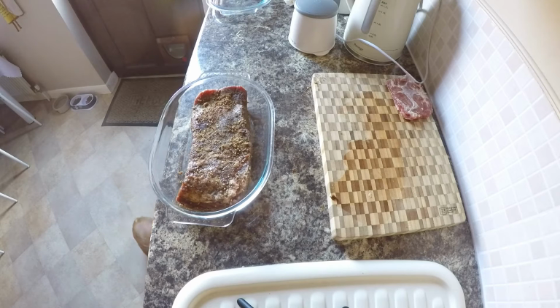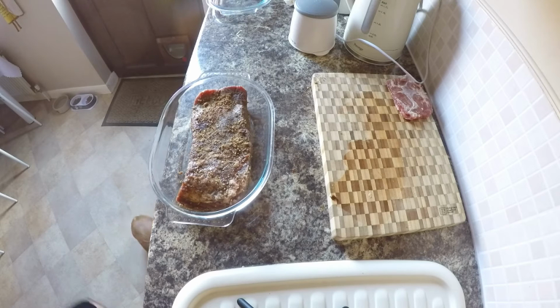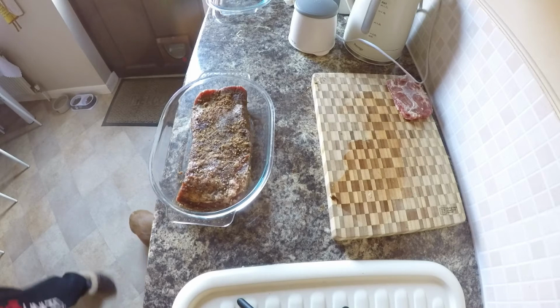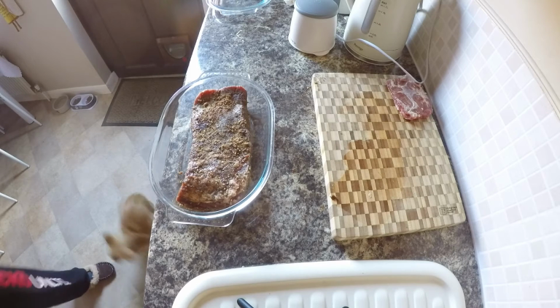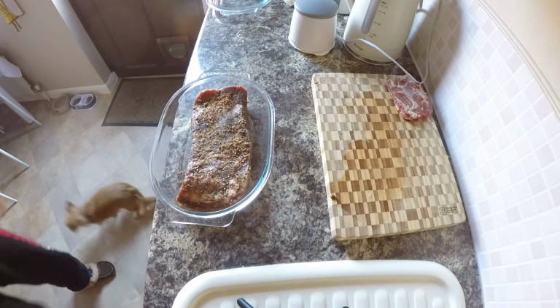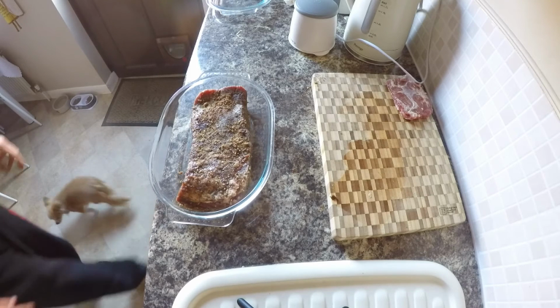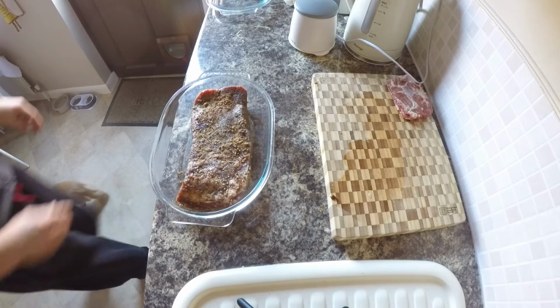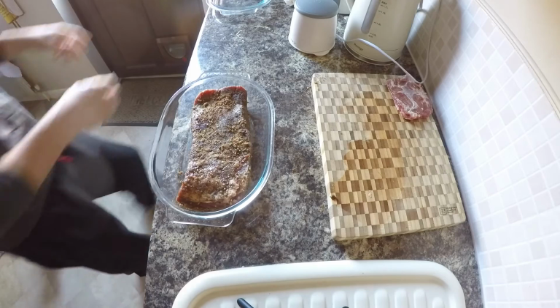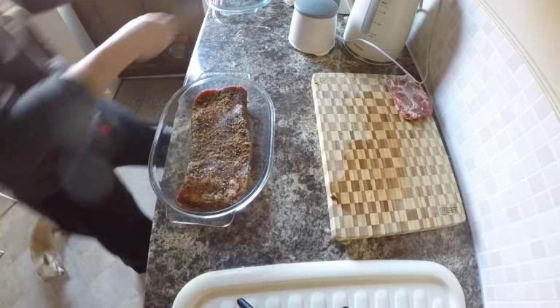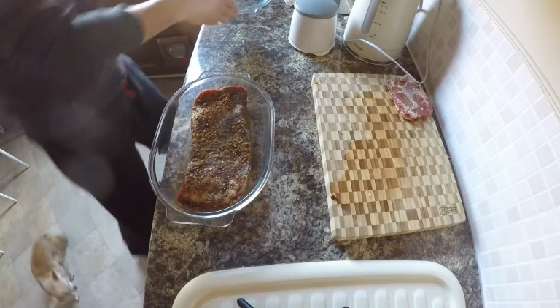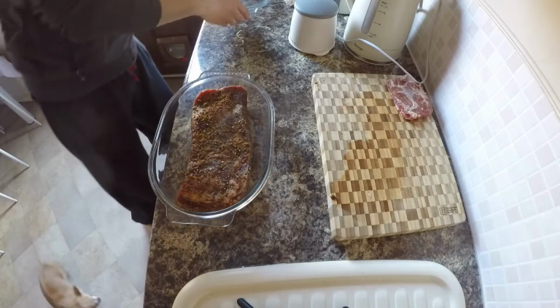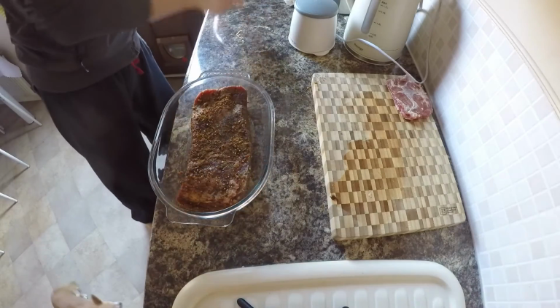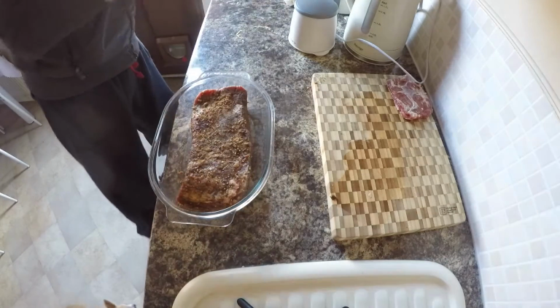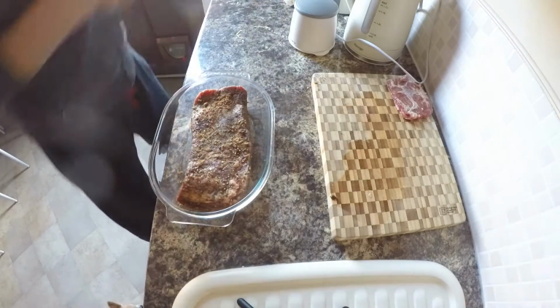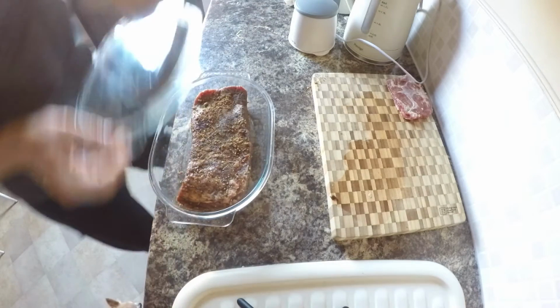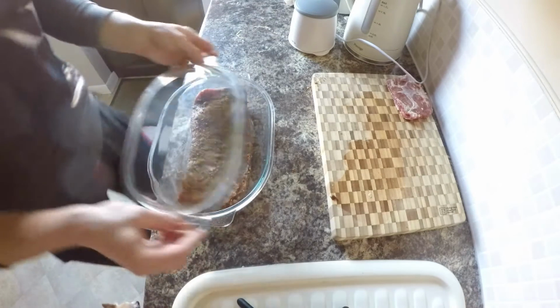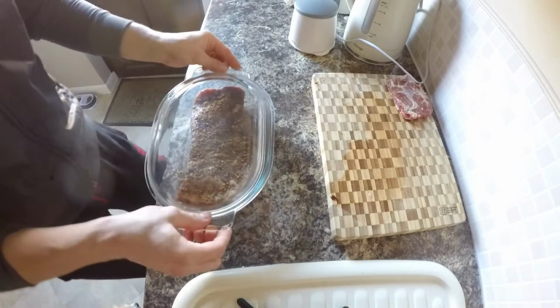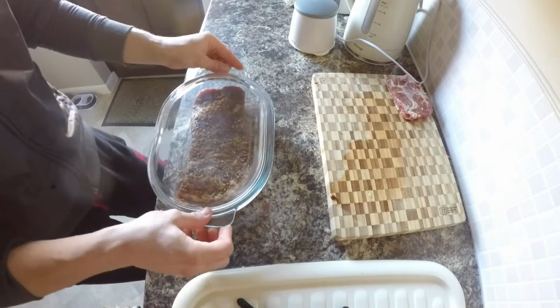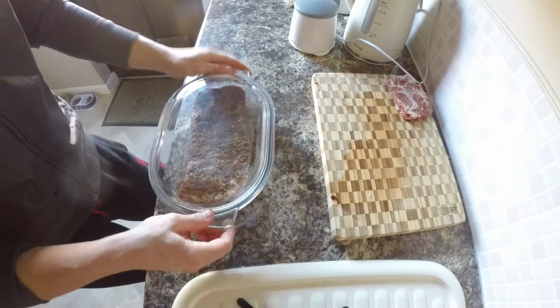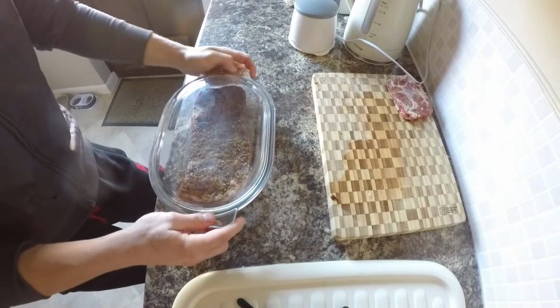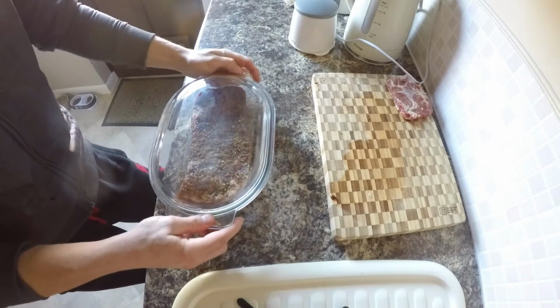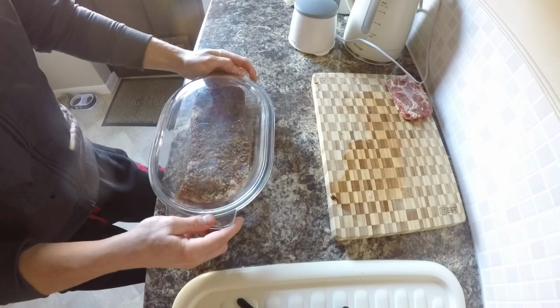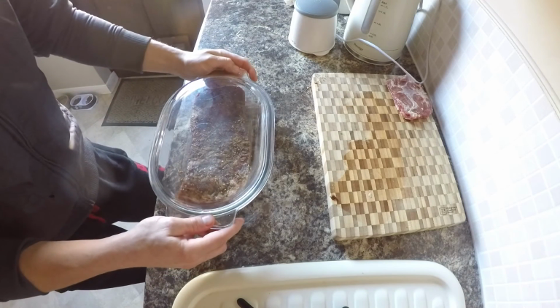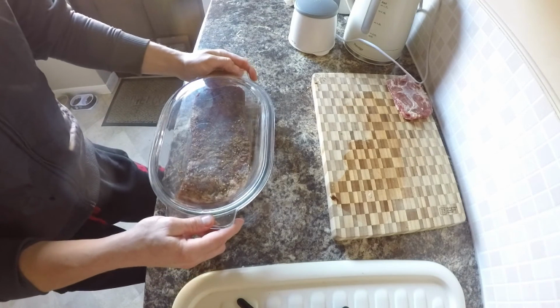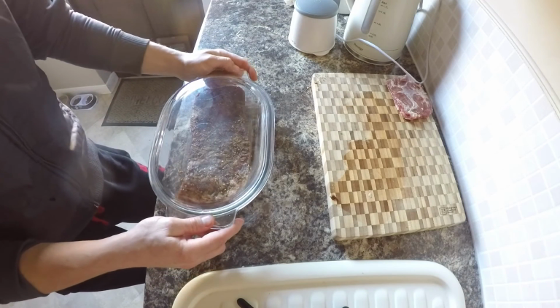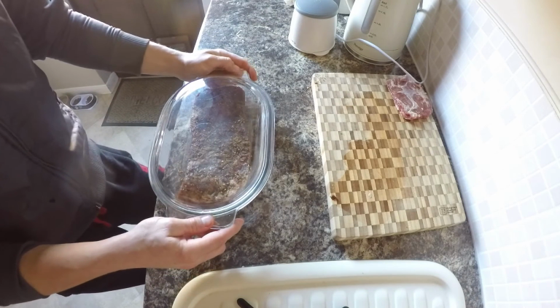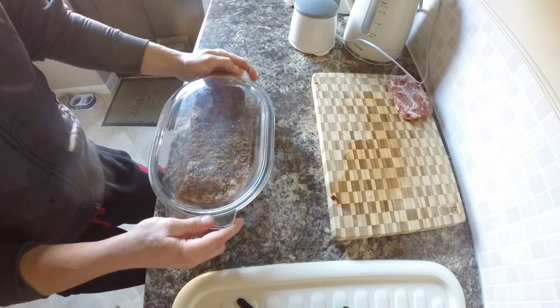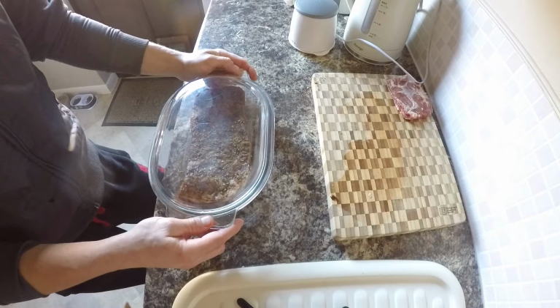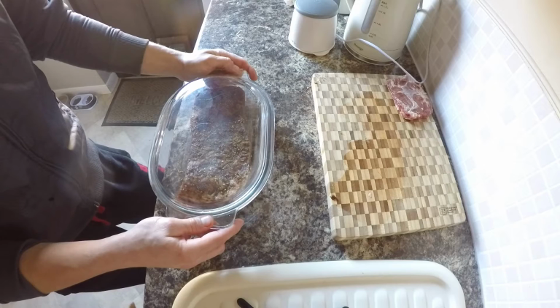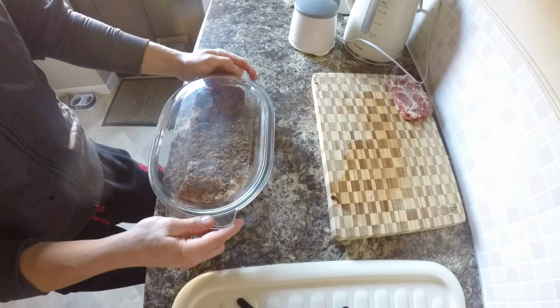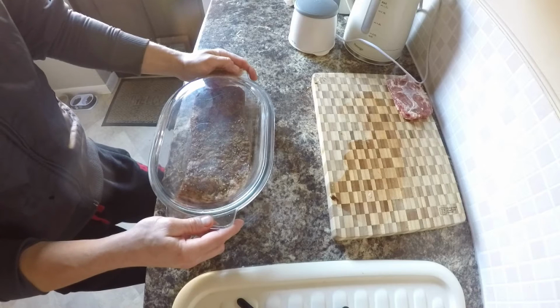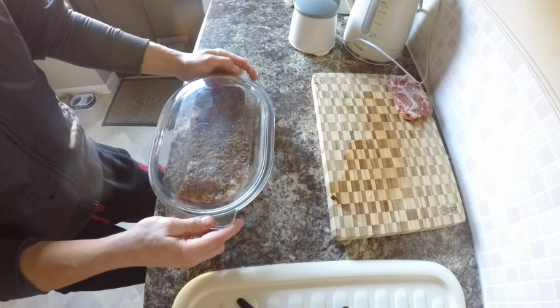Let's close the lid and don't forget: every 24 hours, turn it upside down.